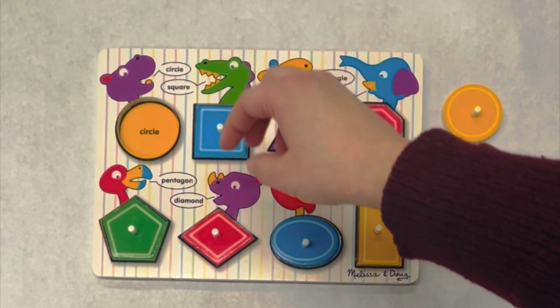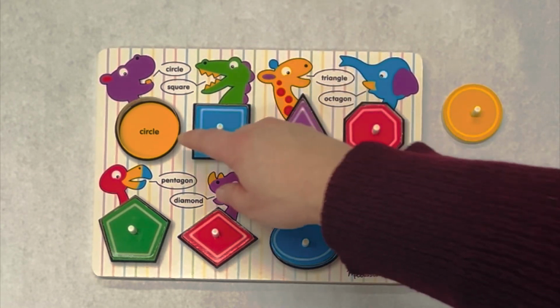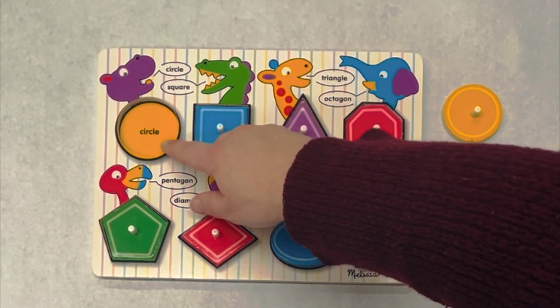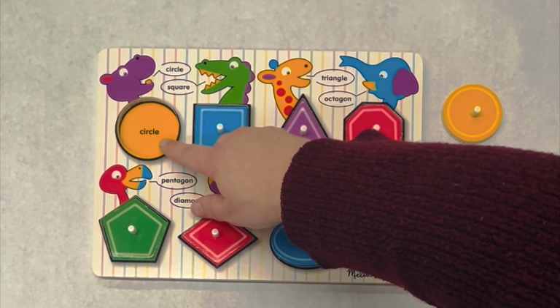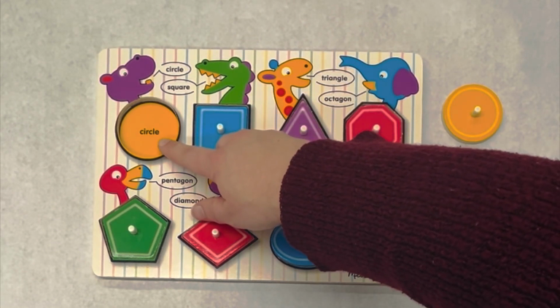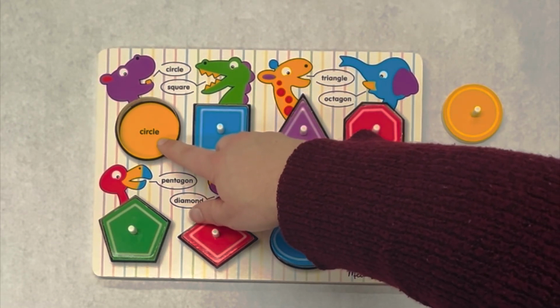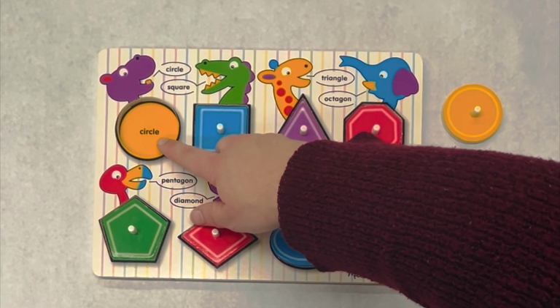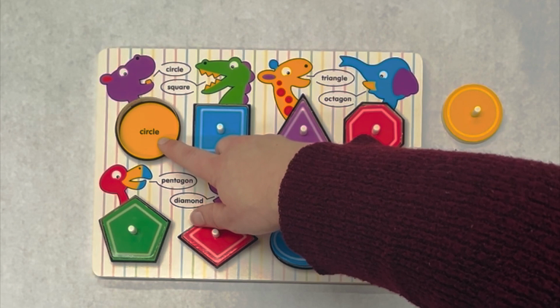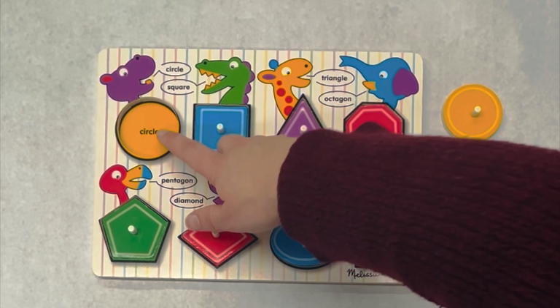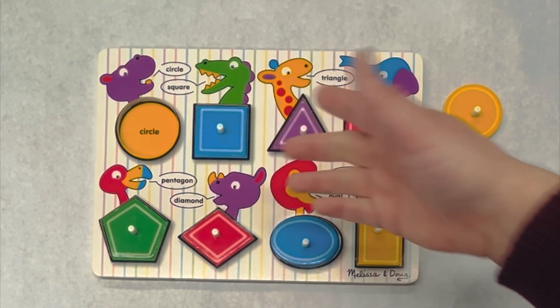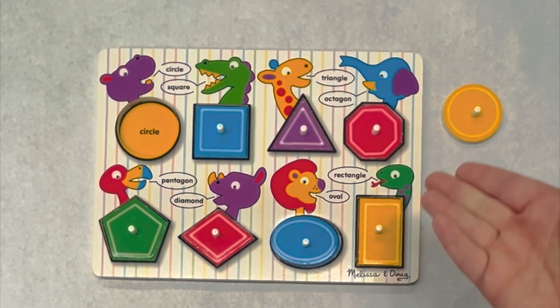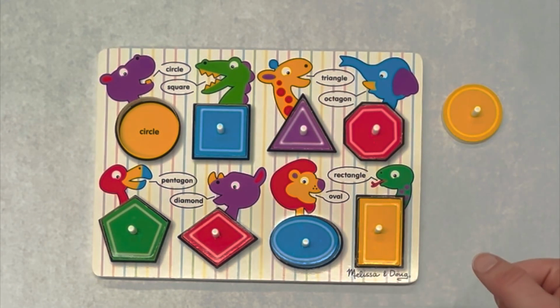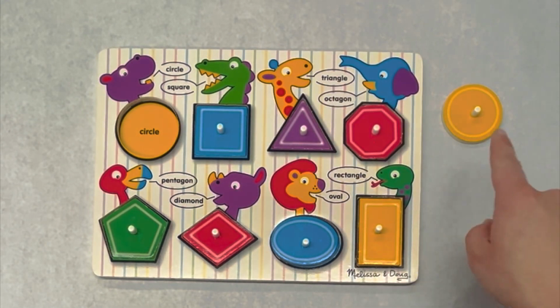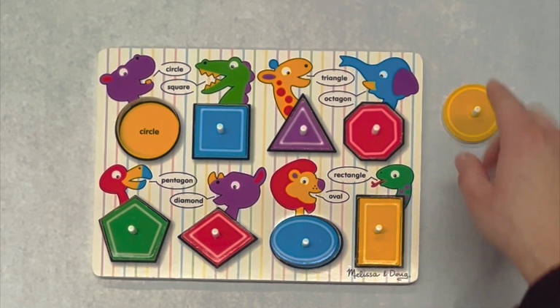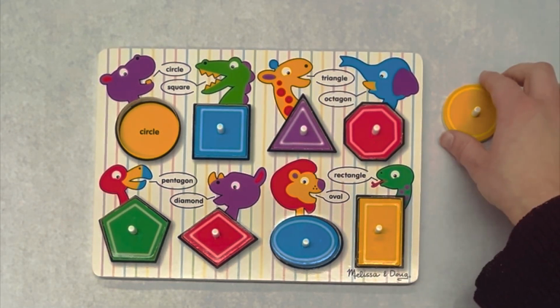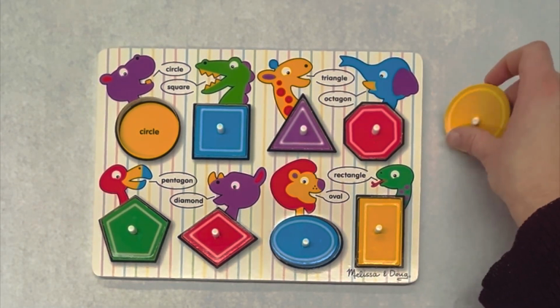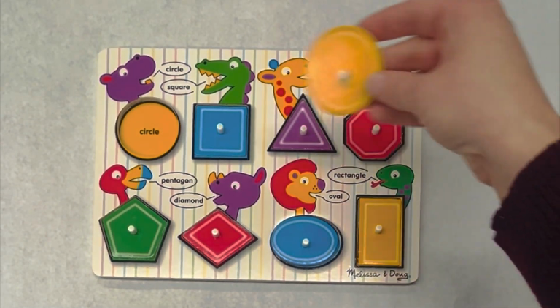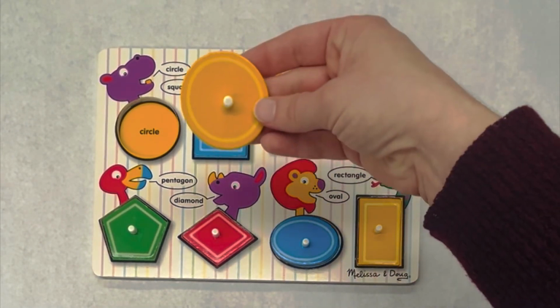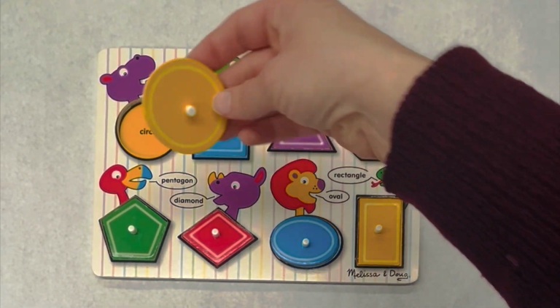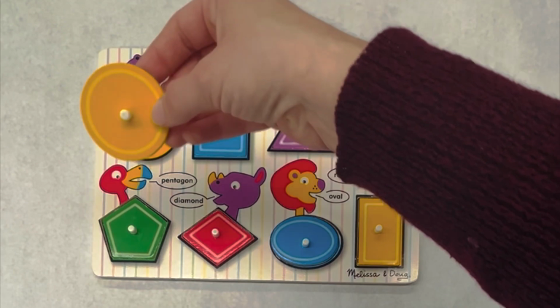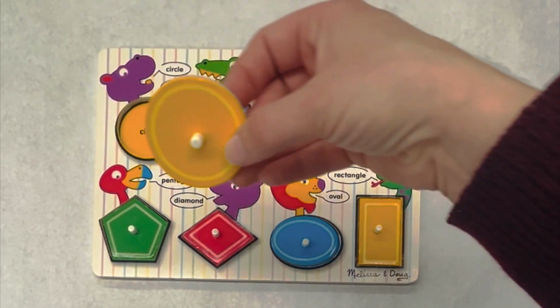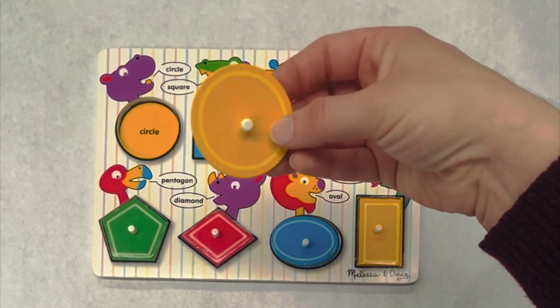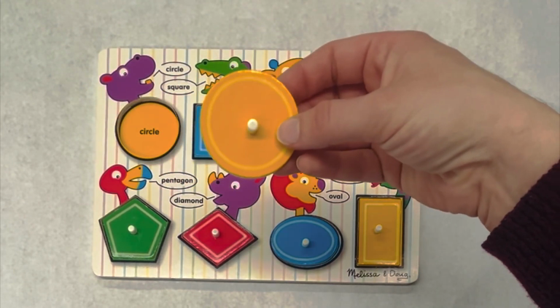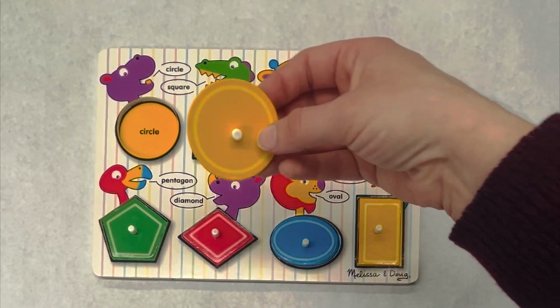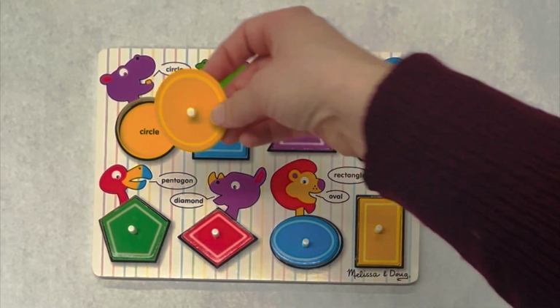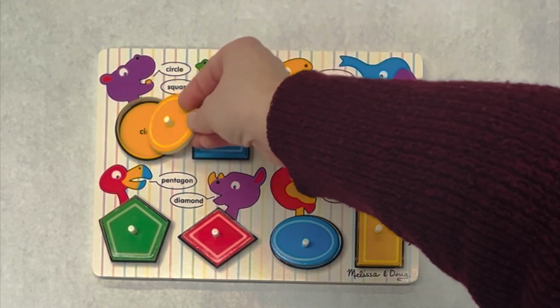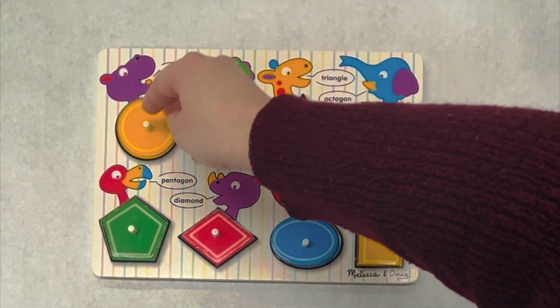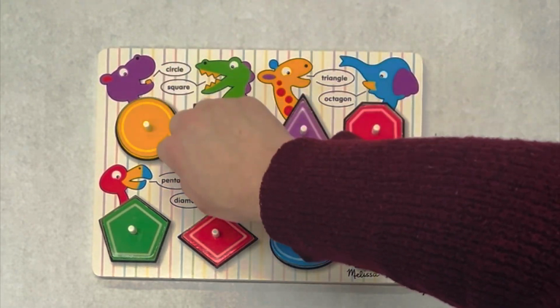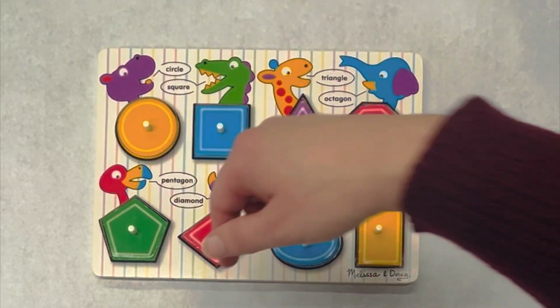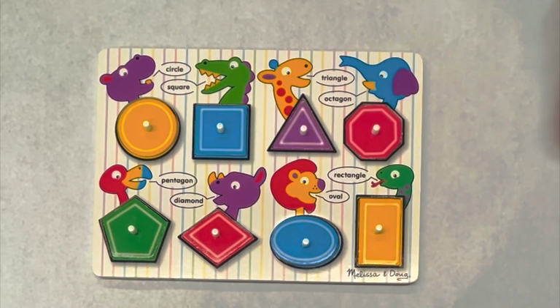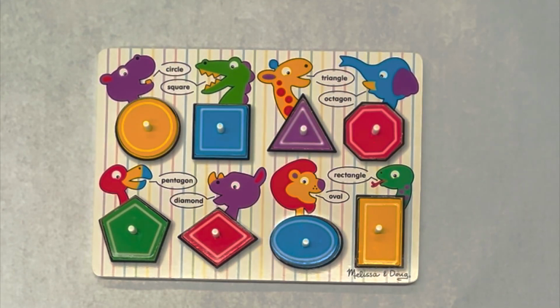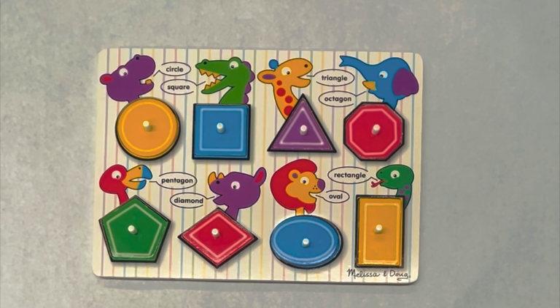Our last shape says circle. Circle. Where's the circle? It's the only one left. Nice job. And what color is our circle? Yellow. And it goes right here. Great job with those shapes.